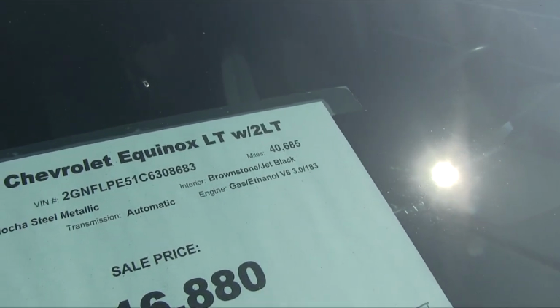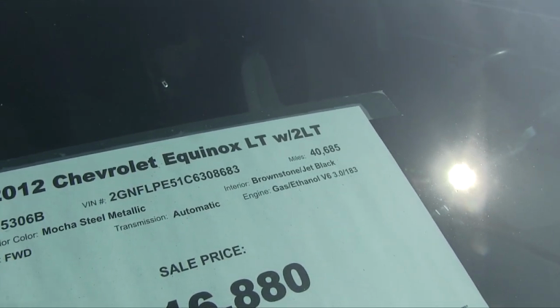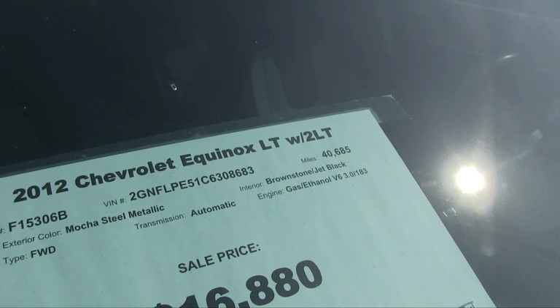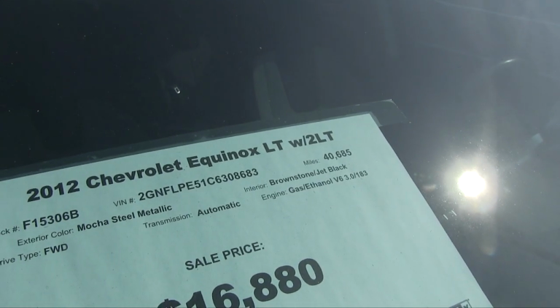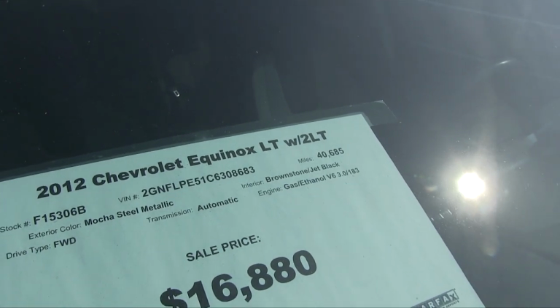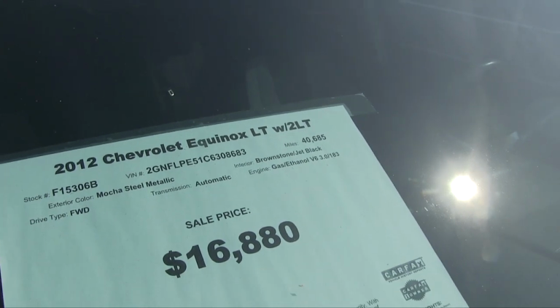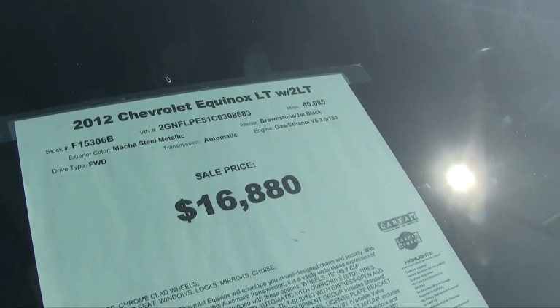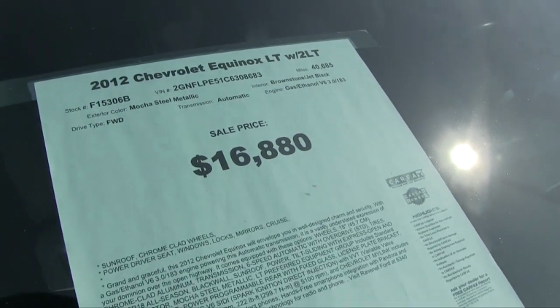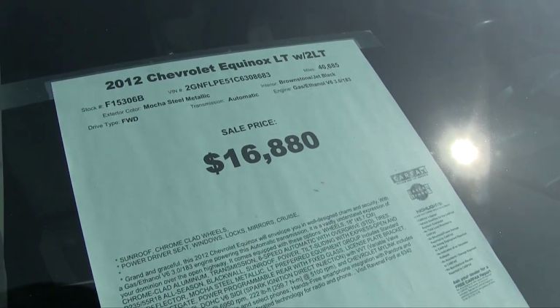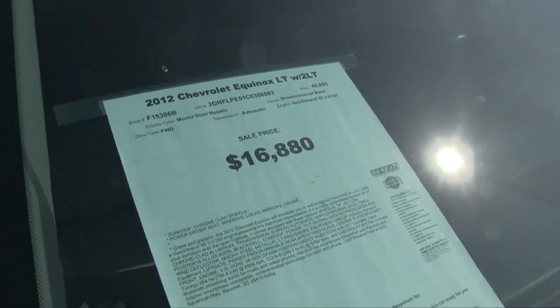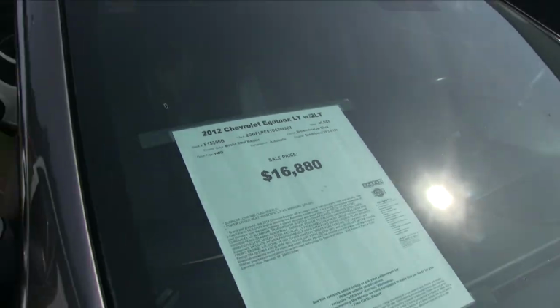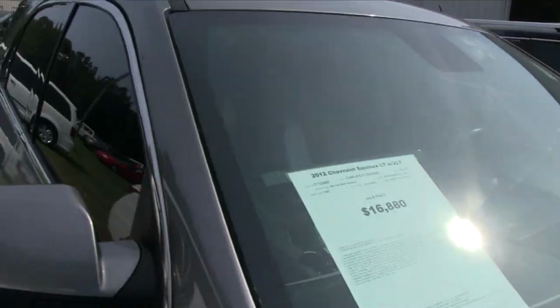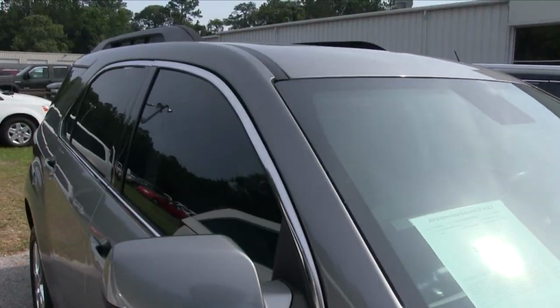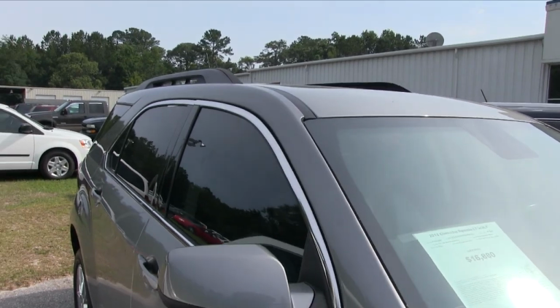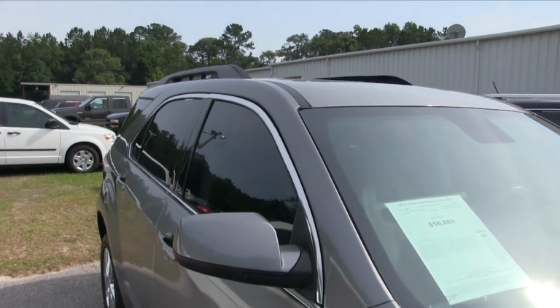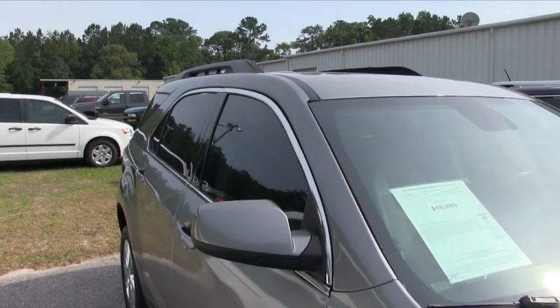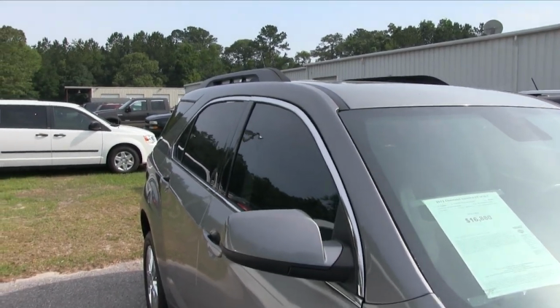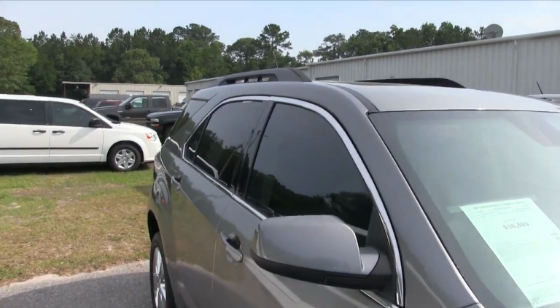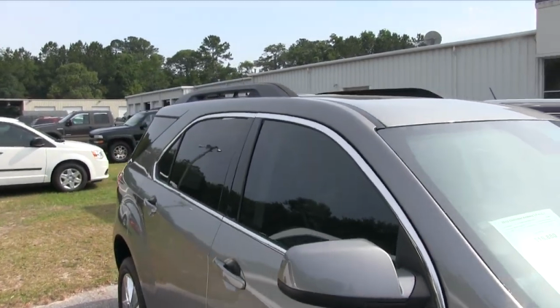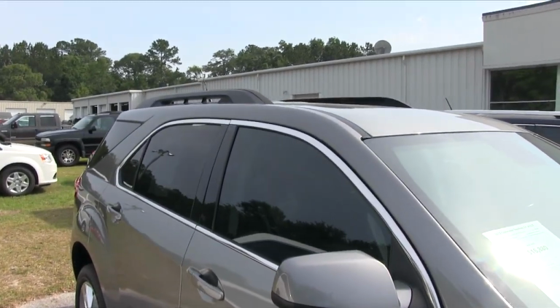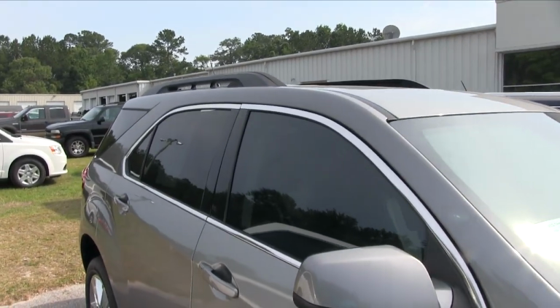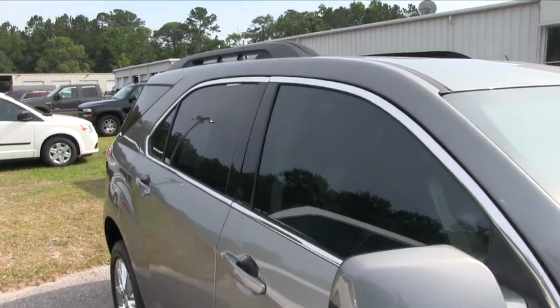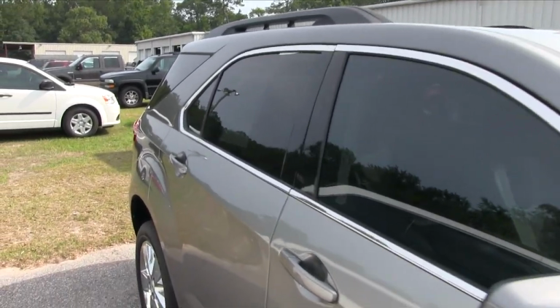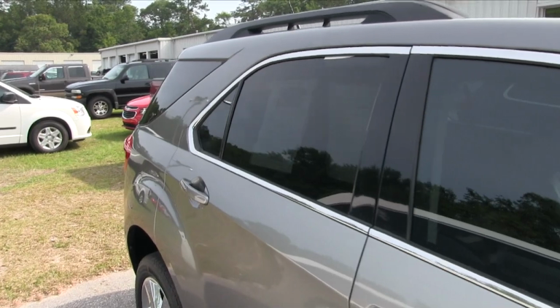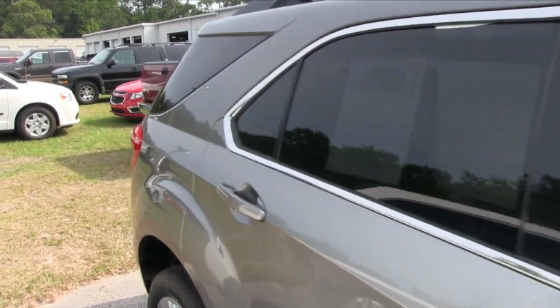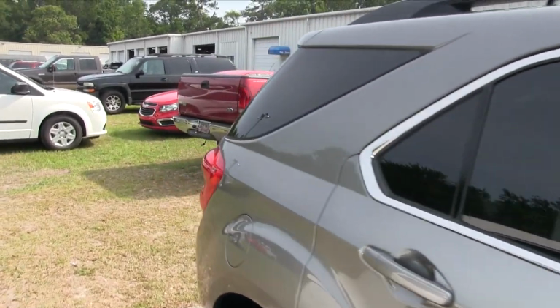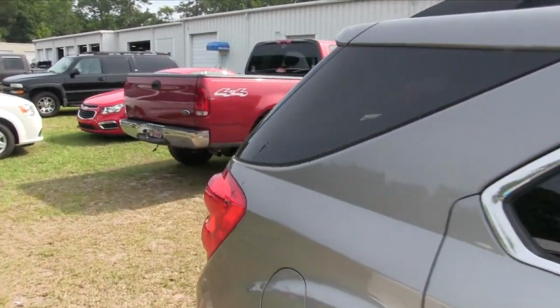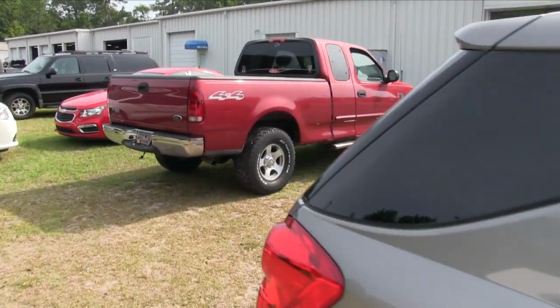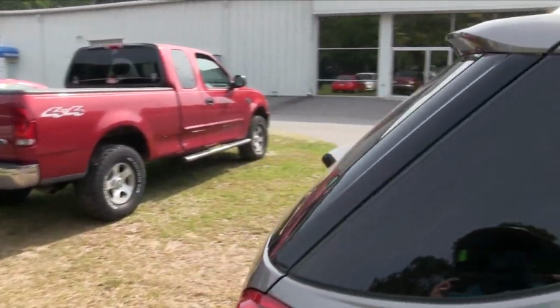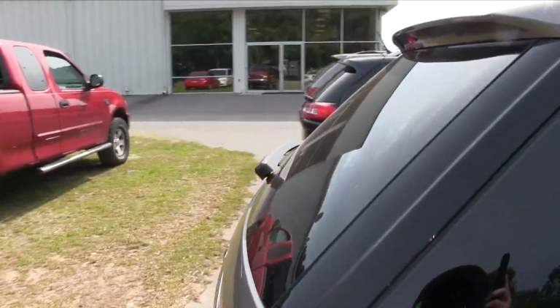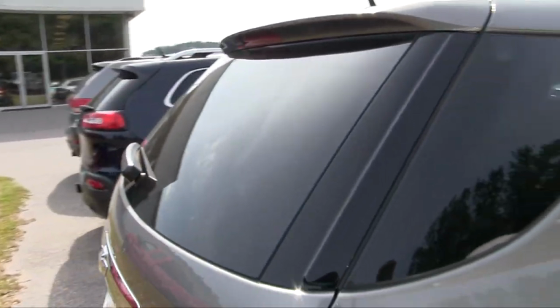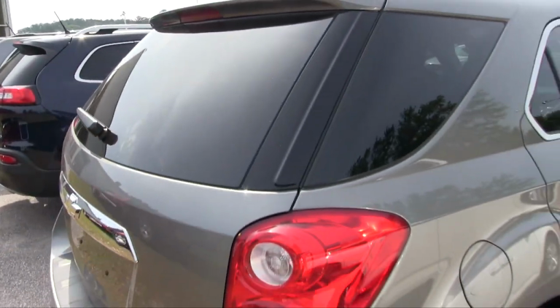Price is $16,880, mileage is 40,685. It's a 2LT — it's a good price. Remember: no Ravenel fees, no doc fees of any kind. This one's going to have a sunroof up top, roof racks, tinted windows, and it does come with a warranty from Ravenel Ford.